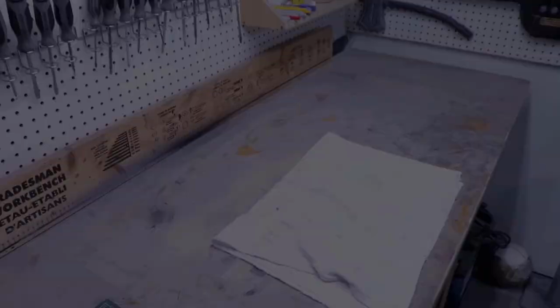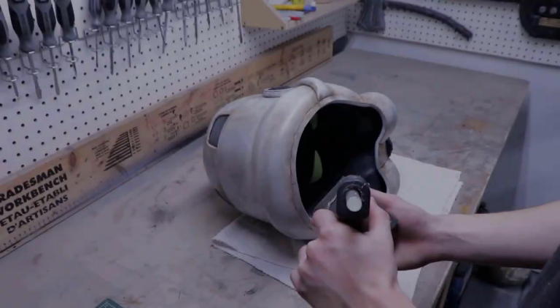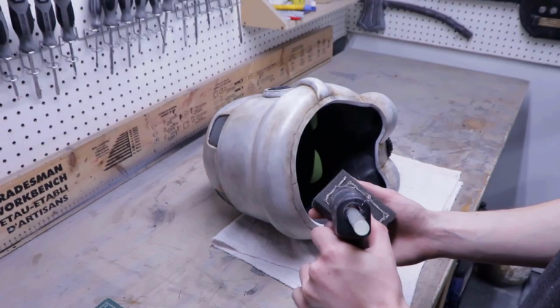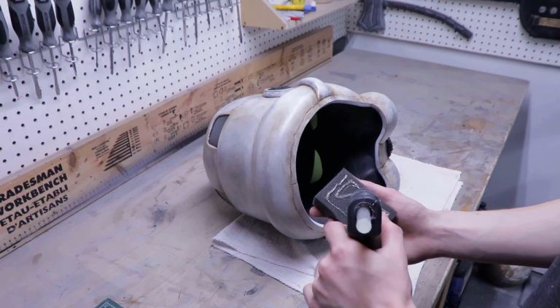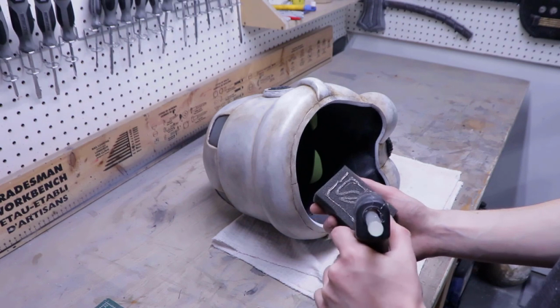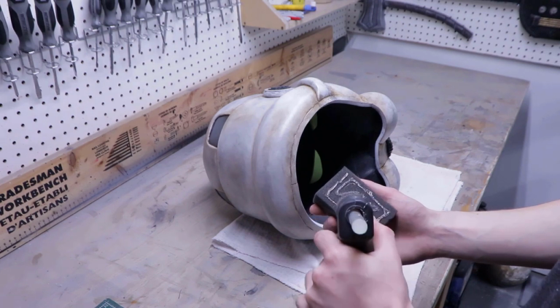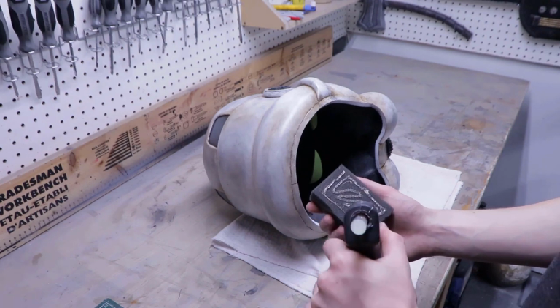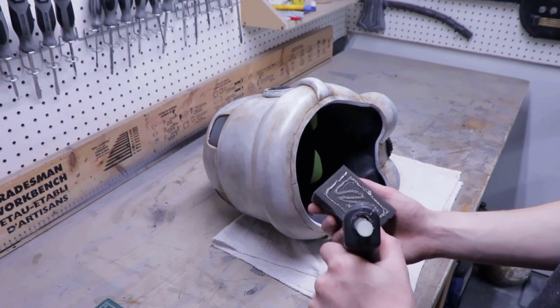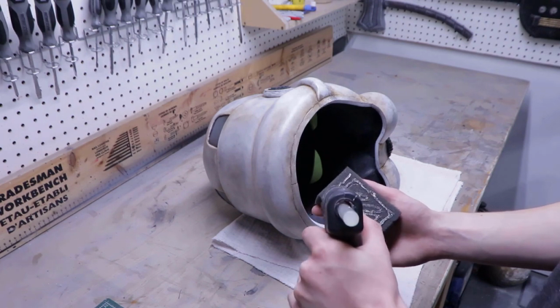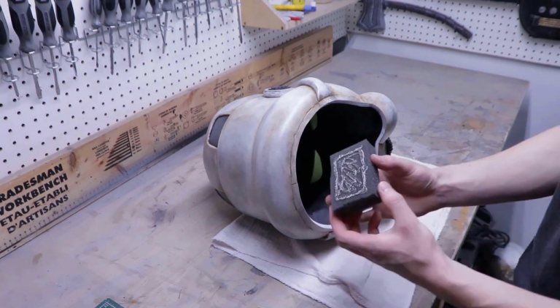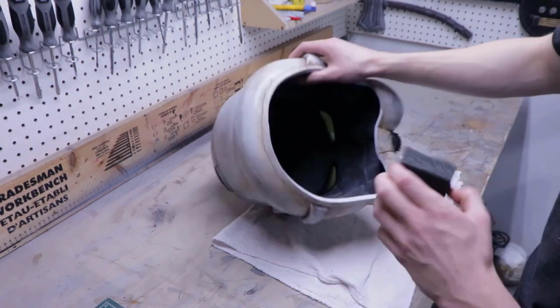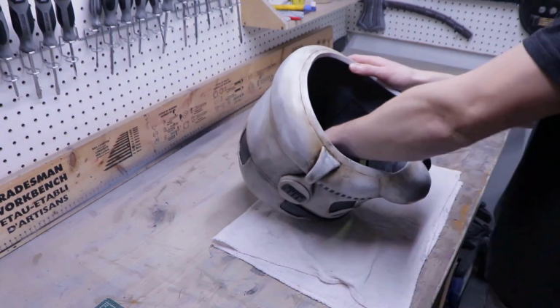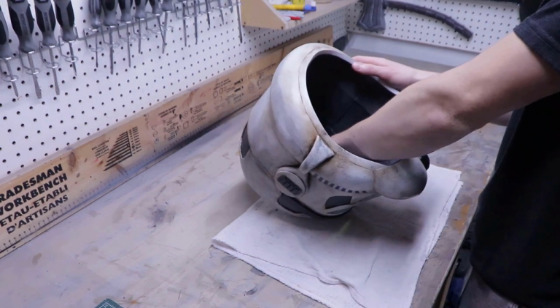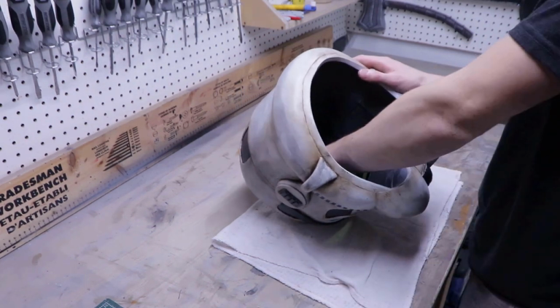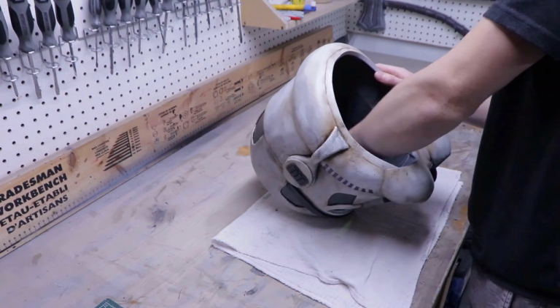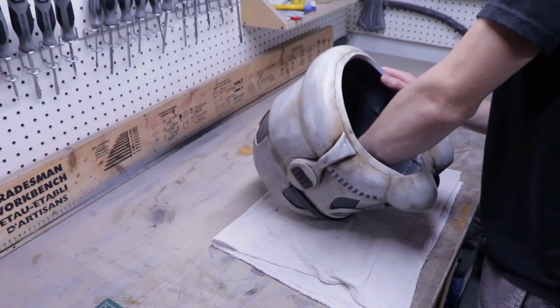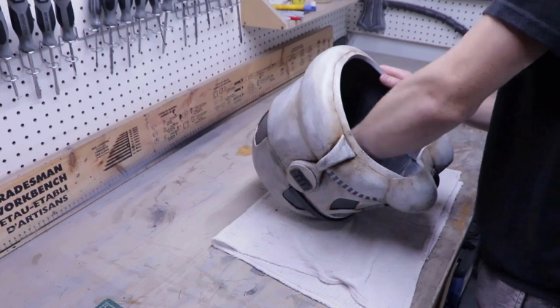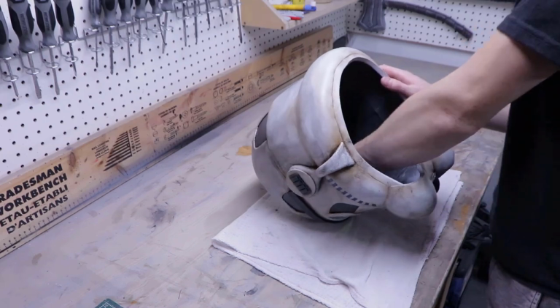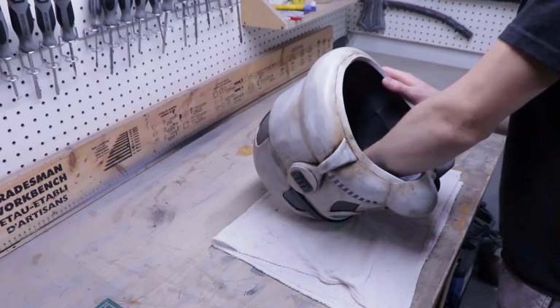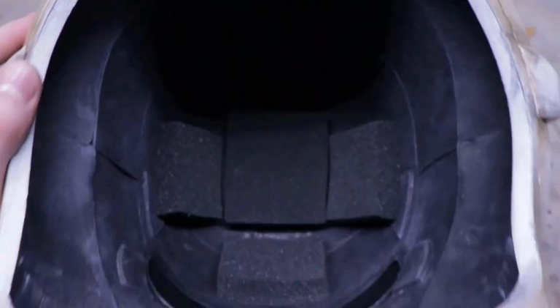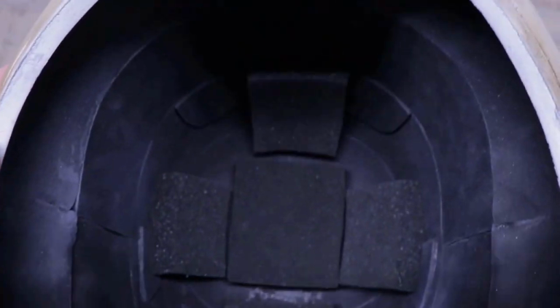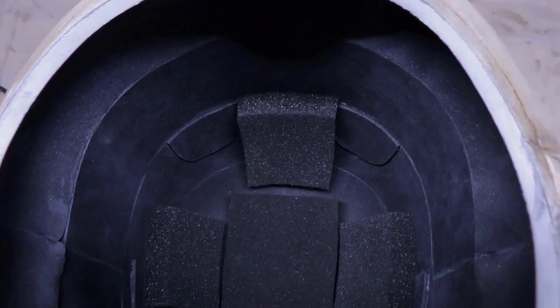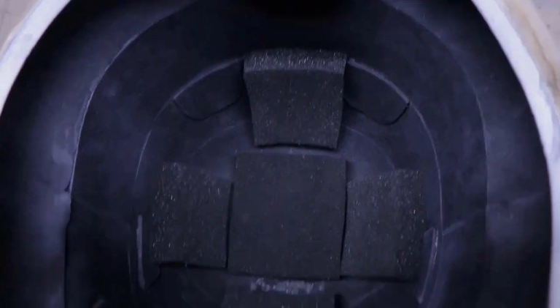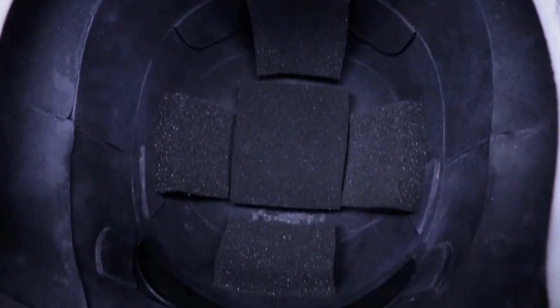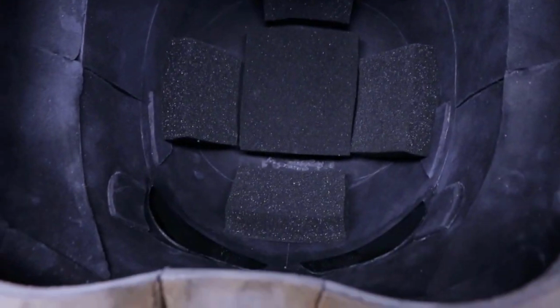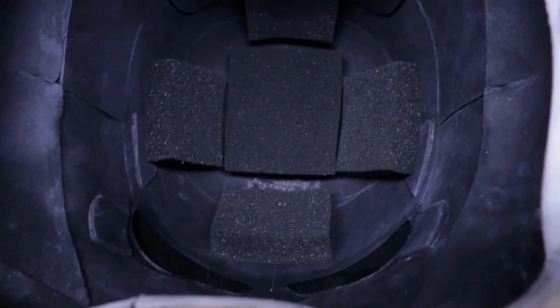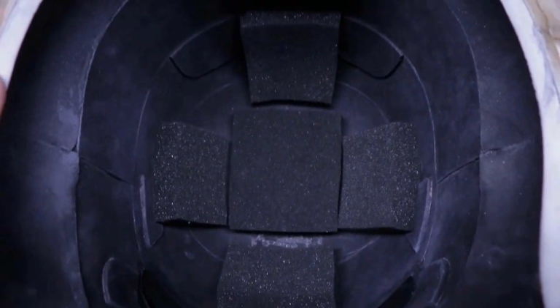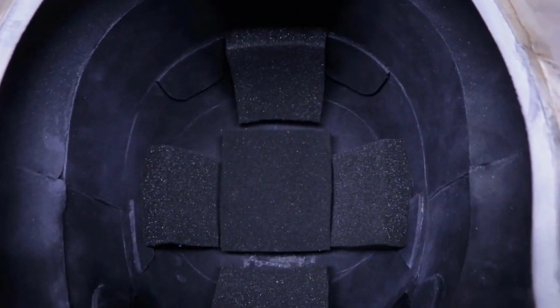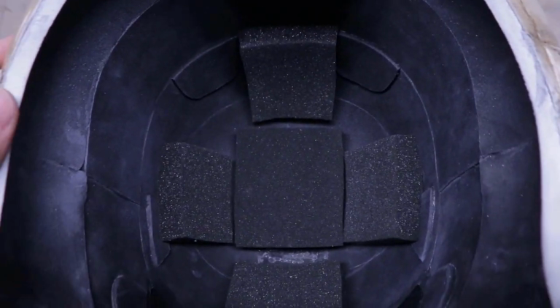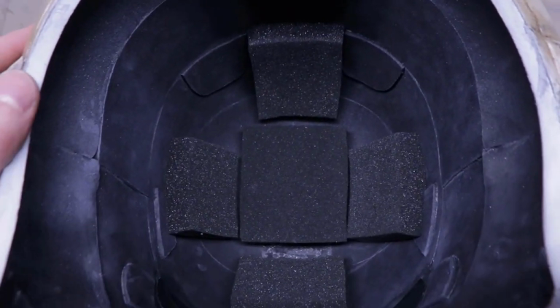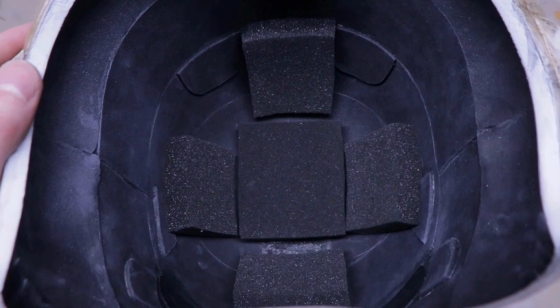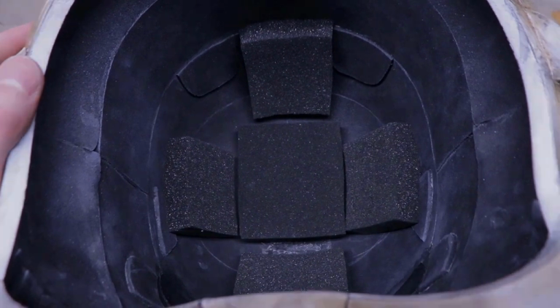The final step is to glue in upholstery foam inside the helmet to make it fit your head. And with that done, you should now have your very own all-EVA foam Stormtrooper helmet.